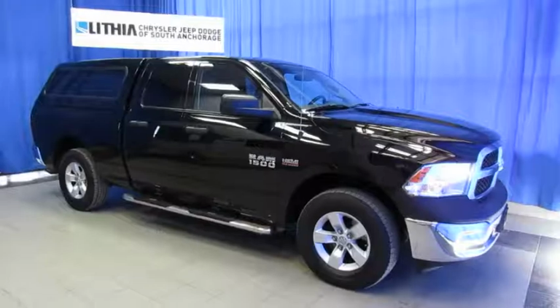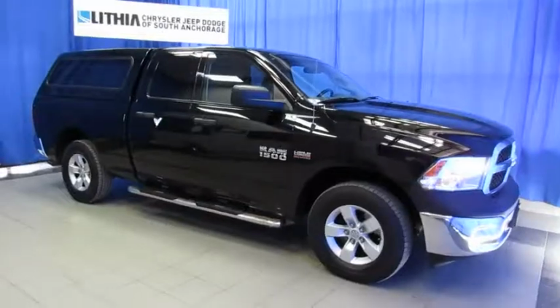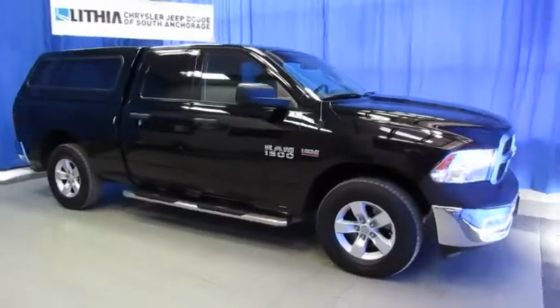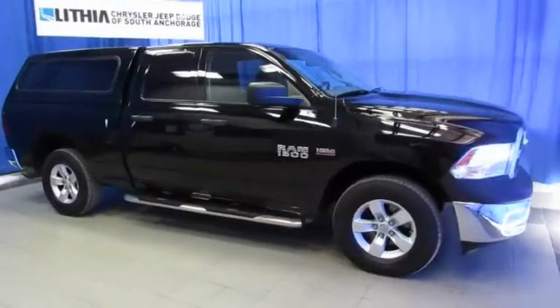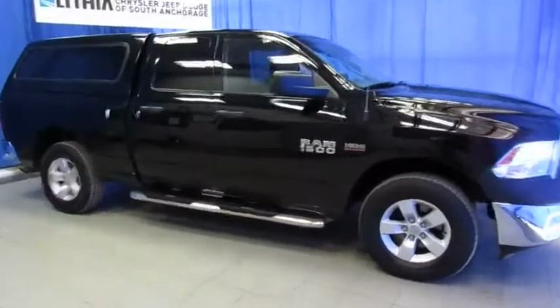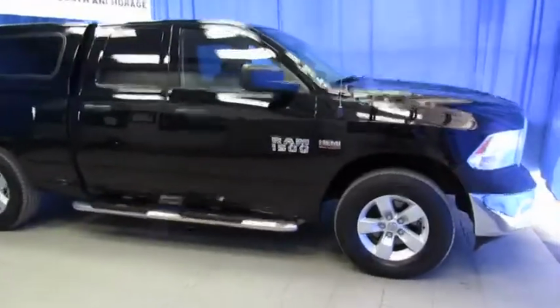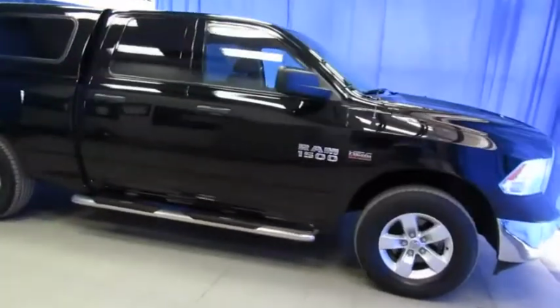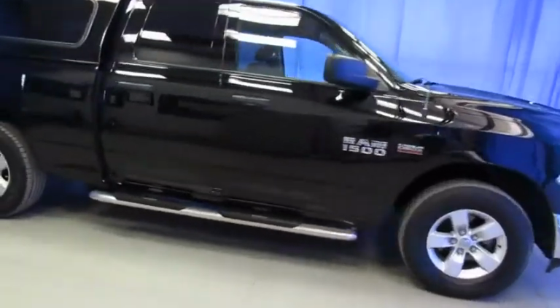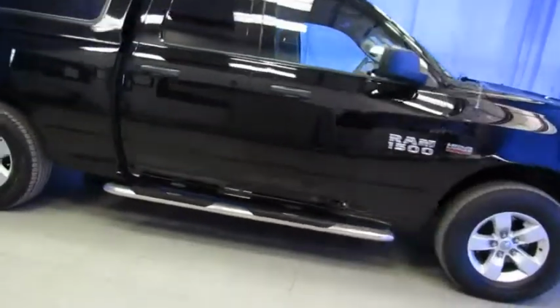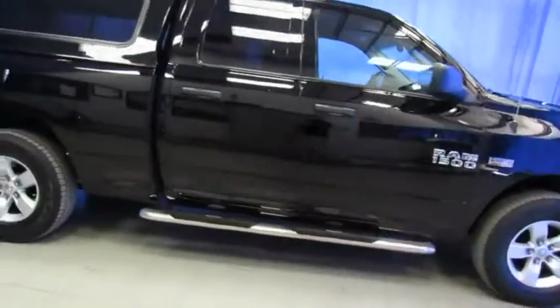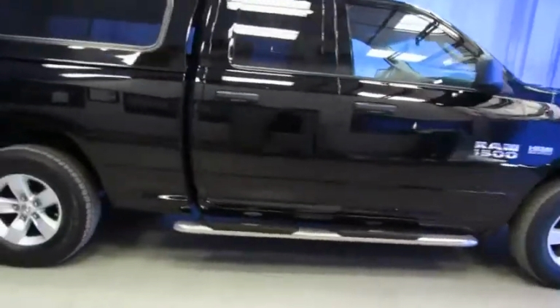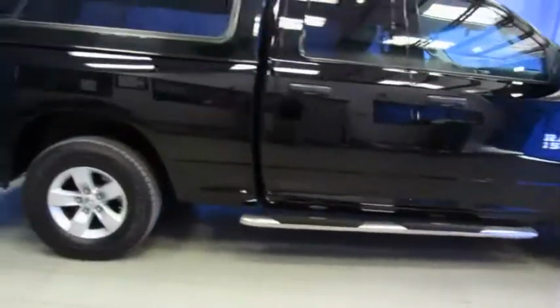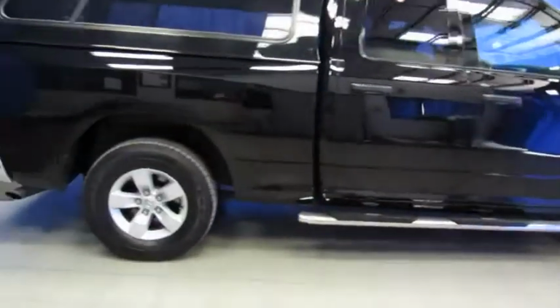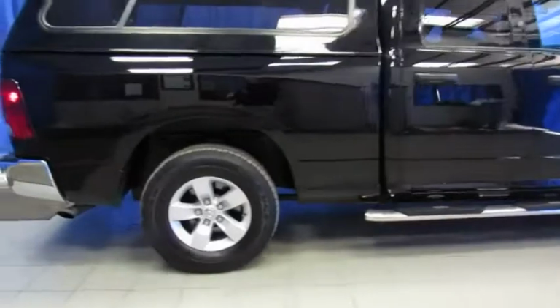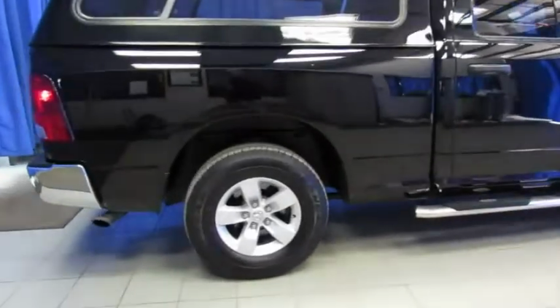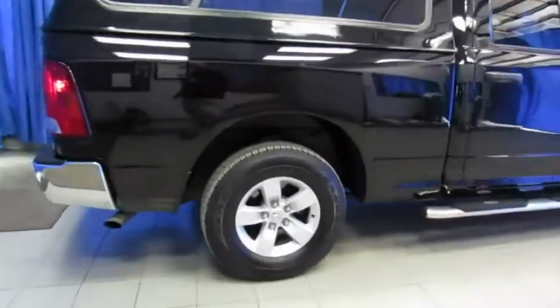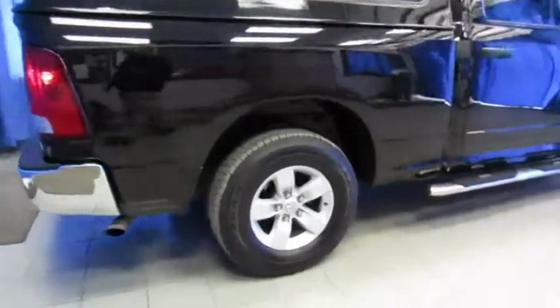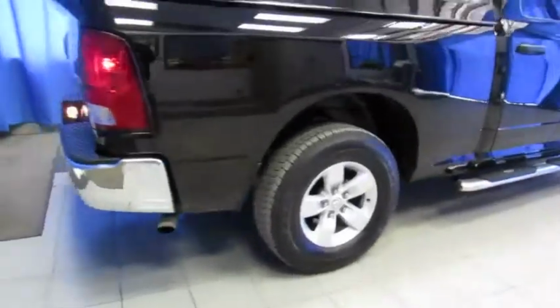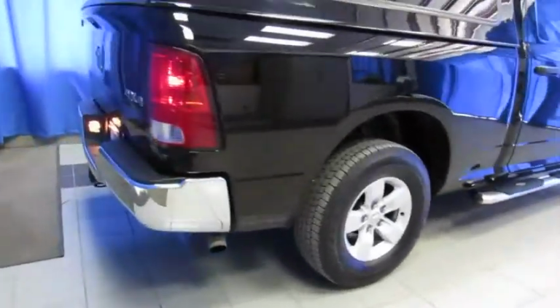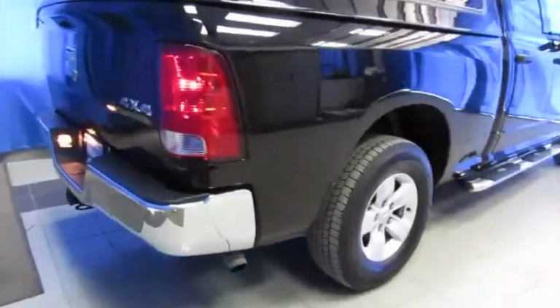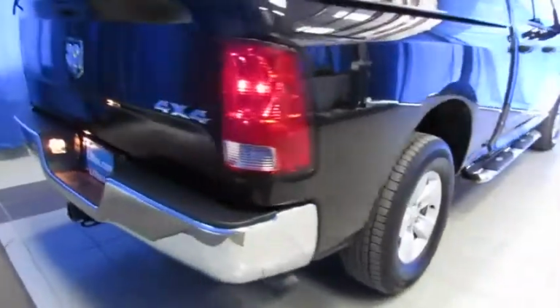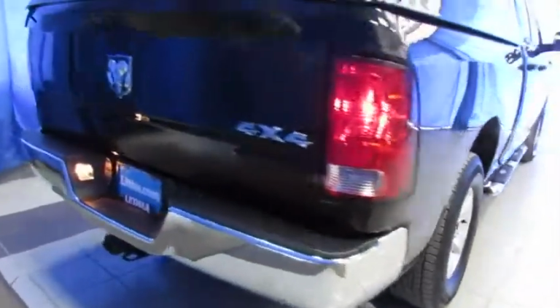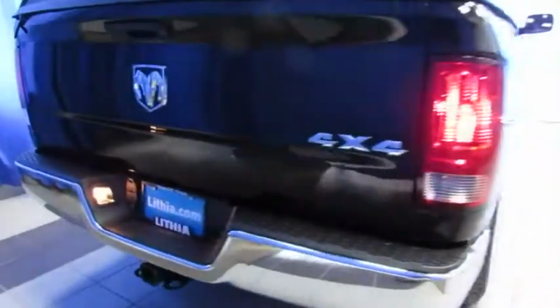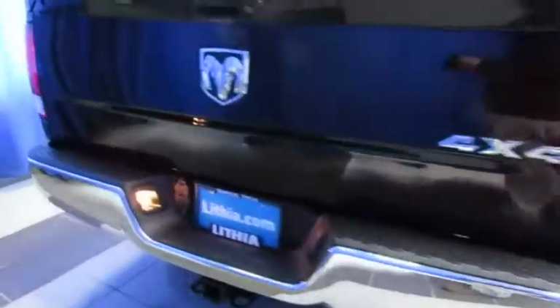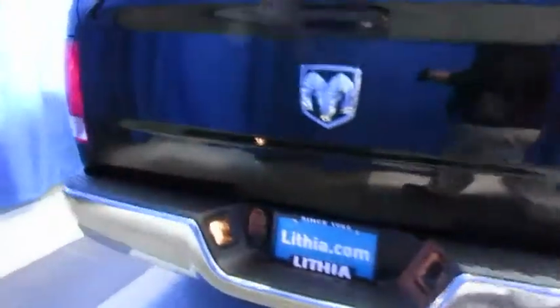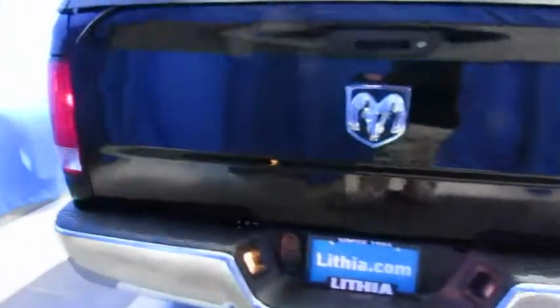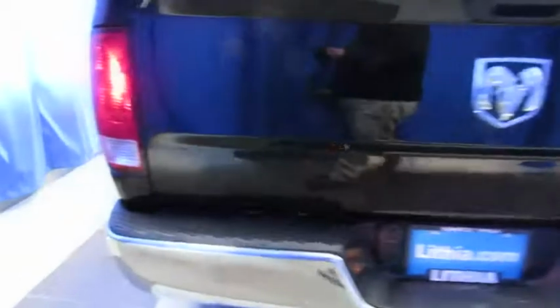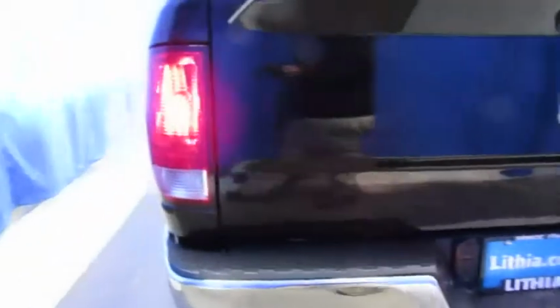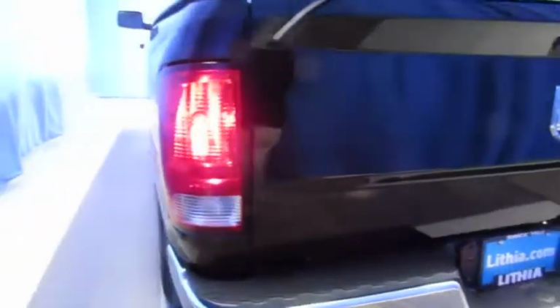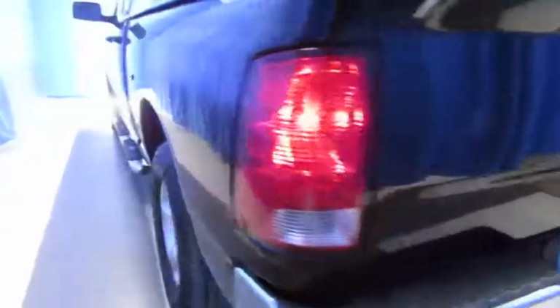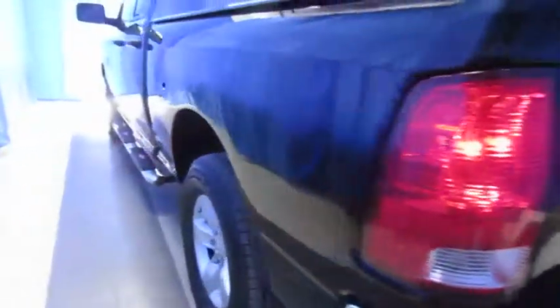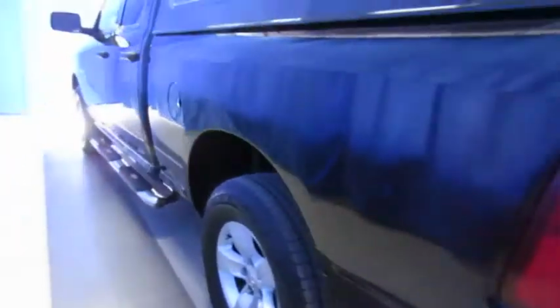If you've been looking for the opportunity to purchase a pre-owned Ram truck with a color-matched camper shell, come check this one out at Lithia Chrysler Jeep Dodge Ram of South Anchorage, 9600 Old Seward Highway, halfway between Diamond and O'Malley, right next to United Rentals.